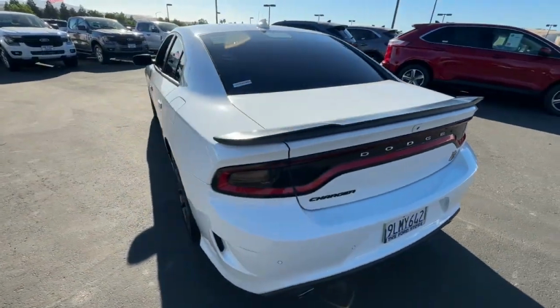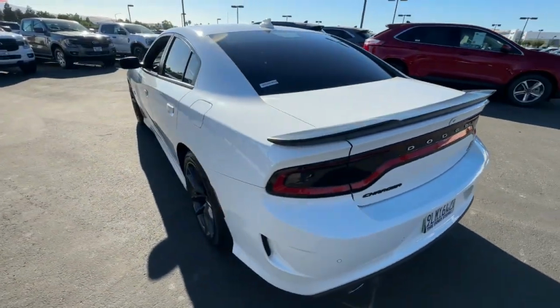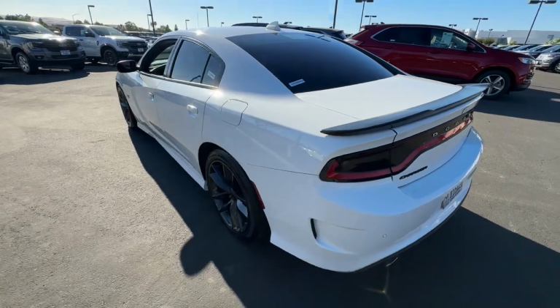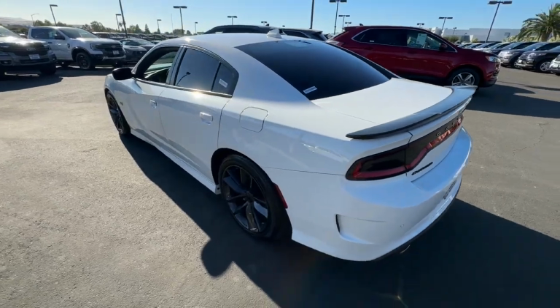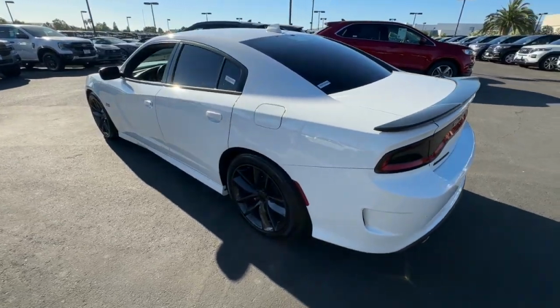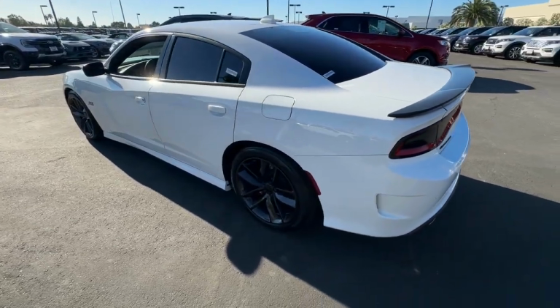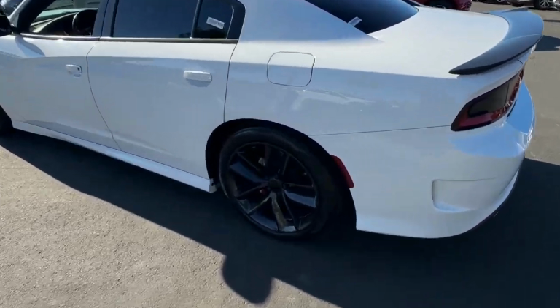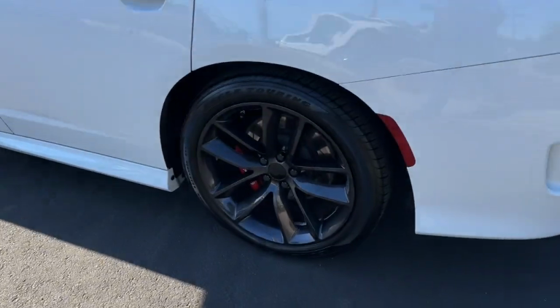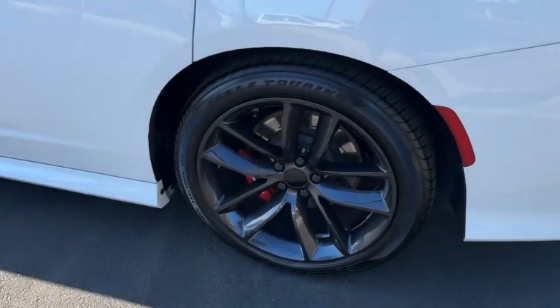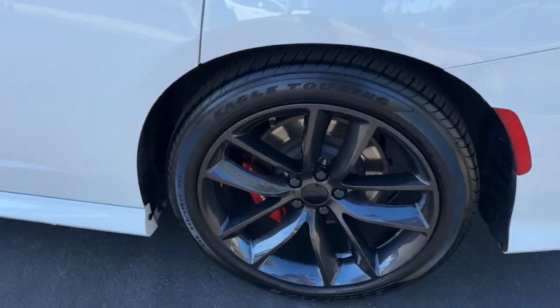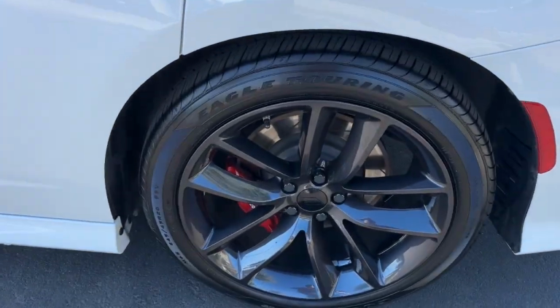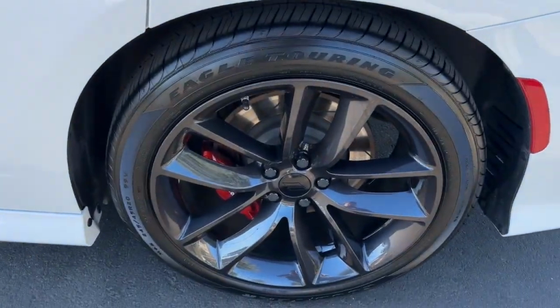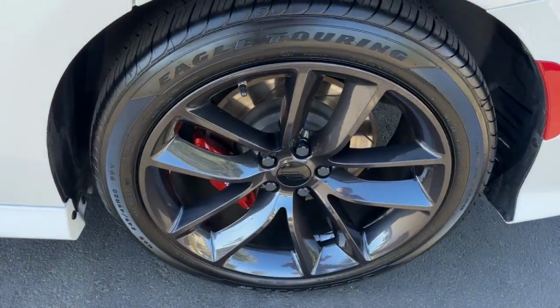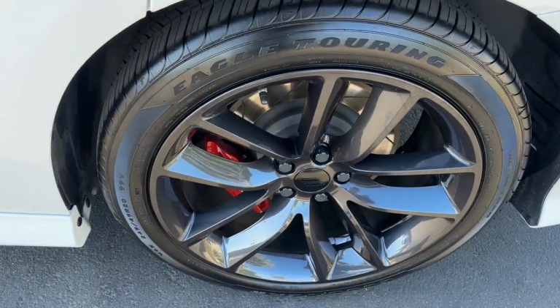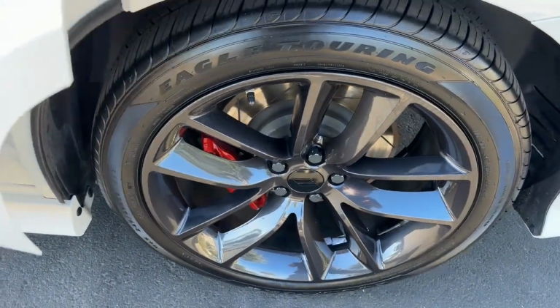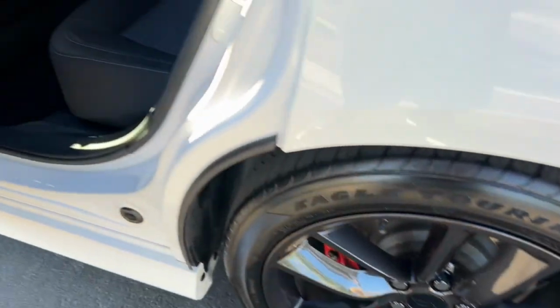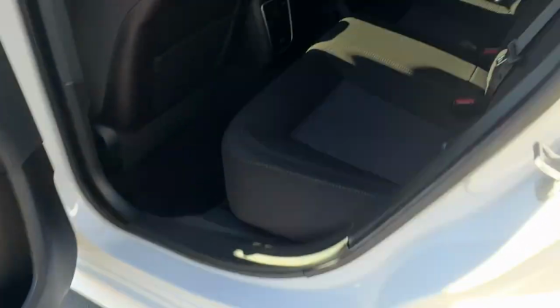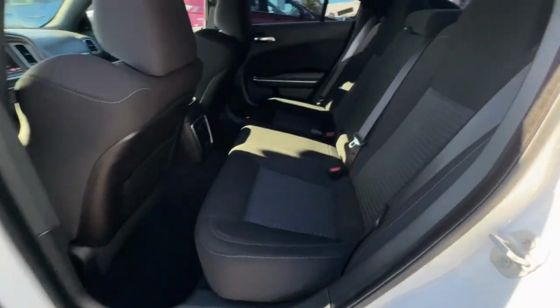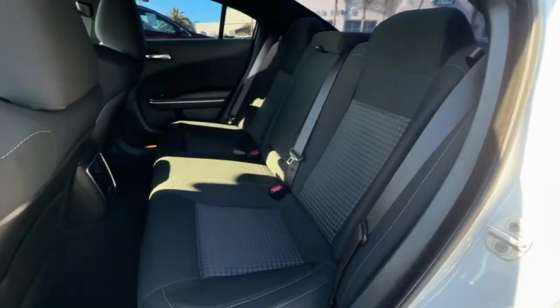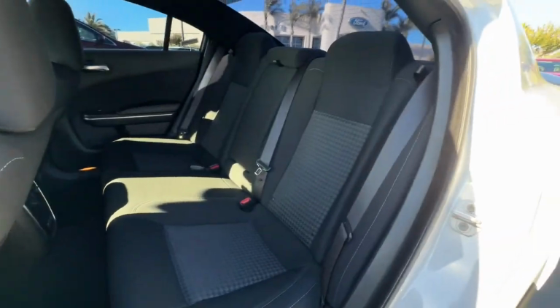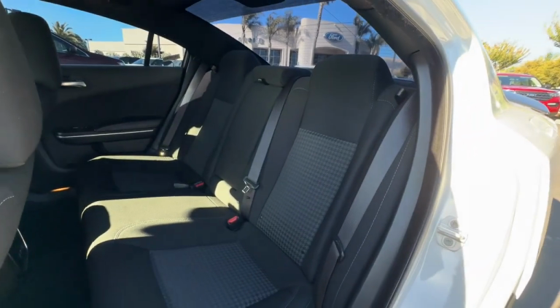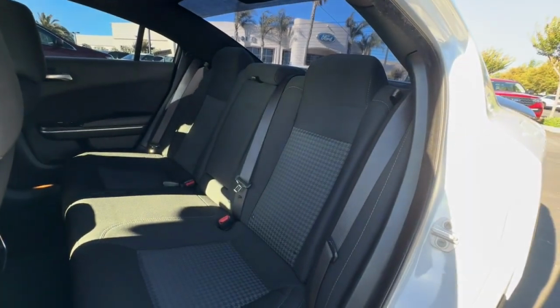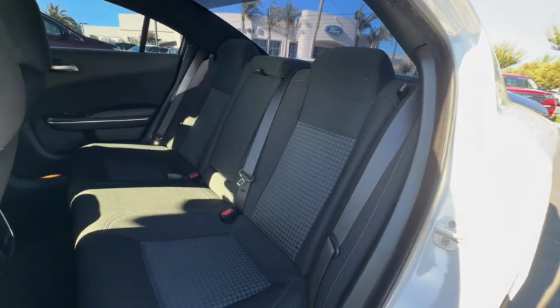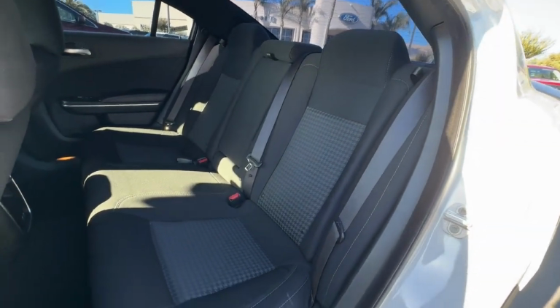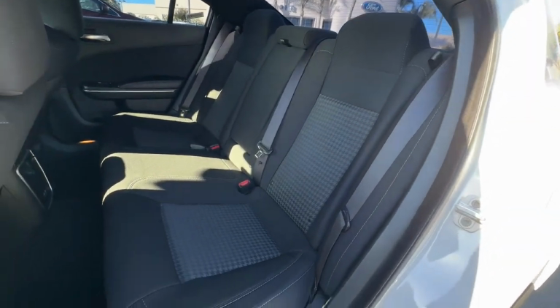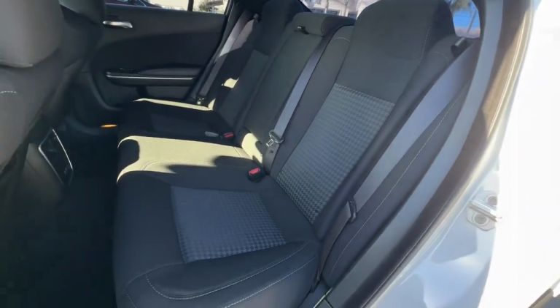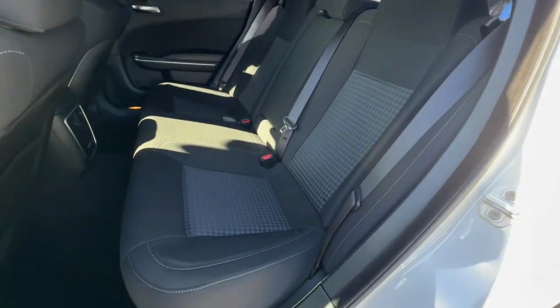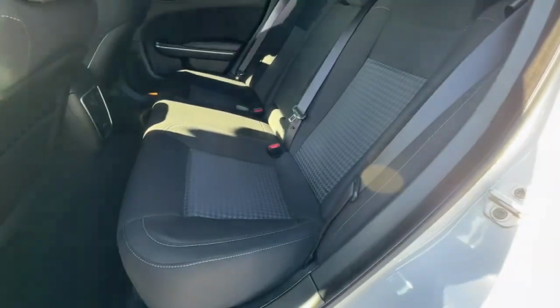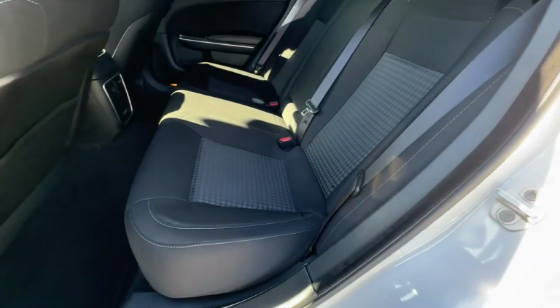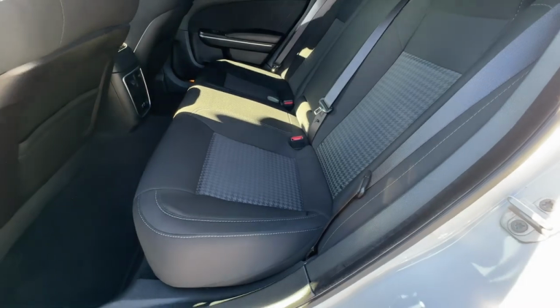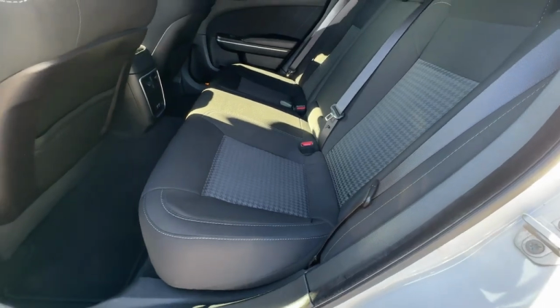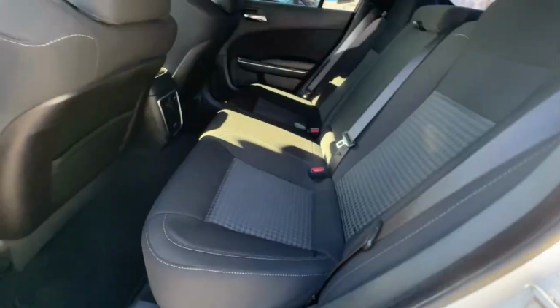These are just some of the great options this vehicle comes with: heated steering wheel, Apple CarPlay and Android Auto, keyless entry, power passenger seat, satellite radio, fog lamps, and backup camera.